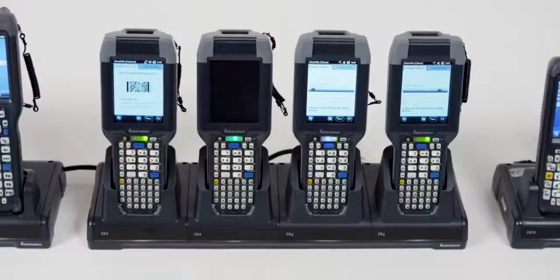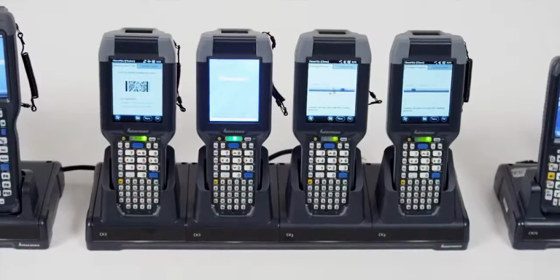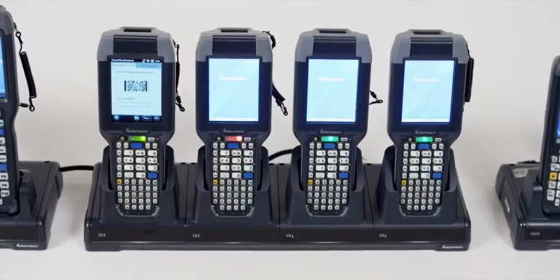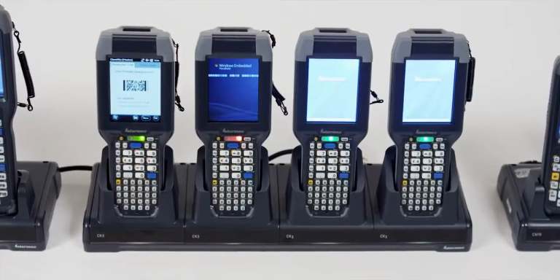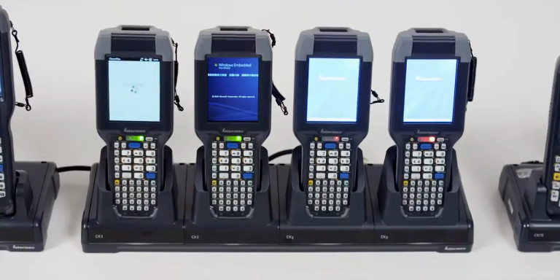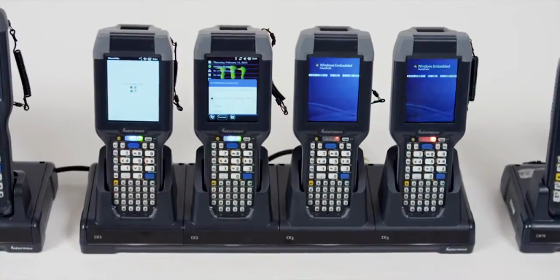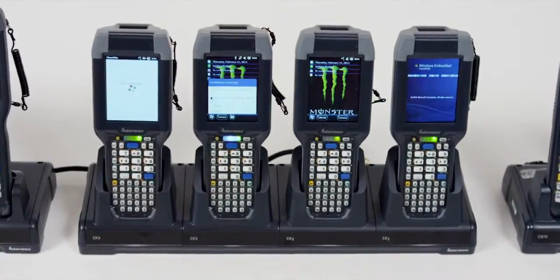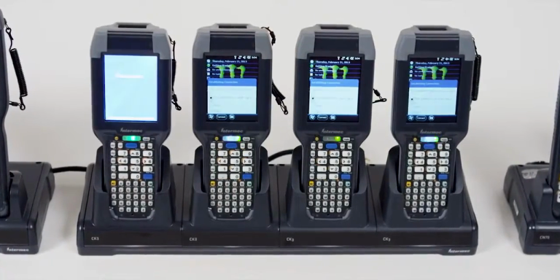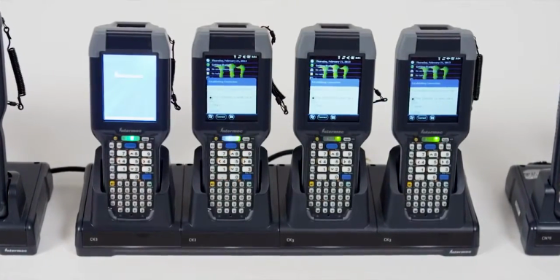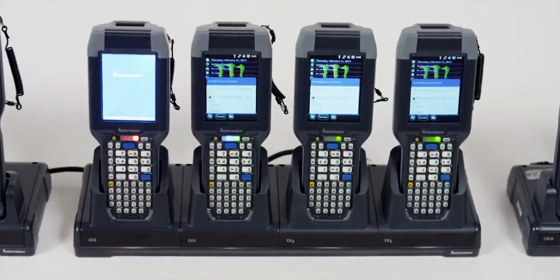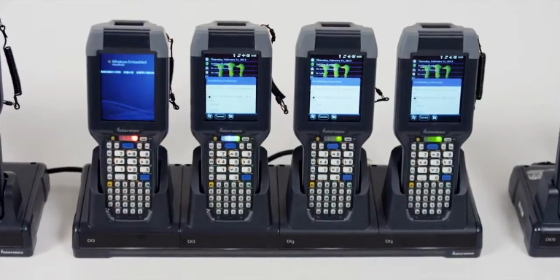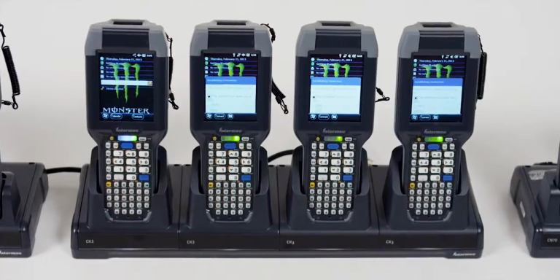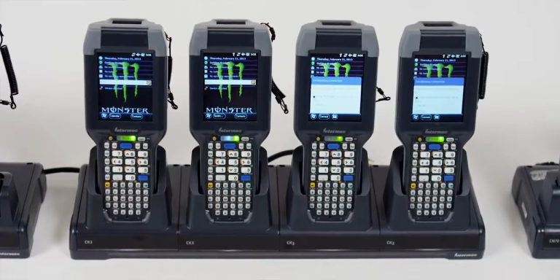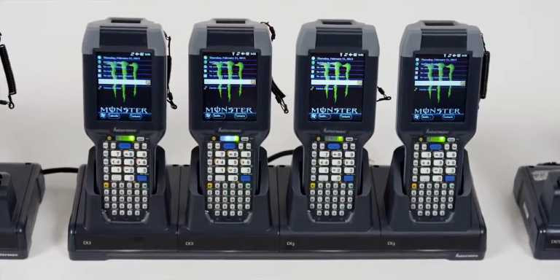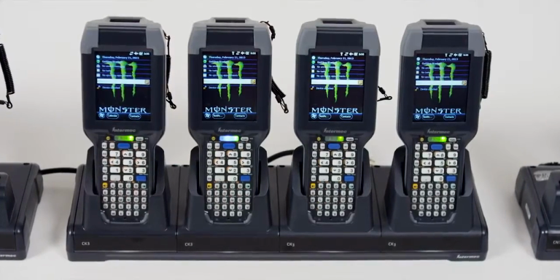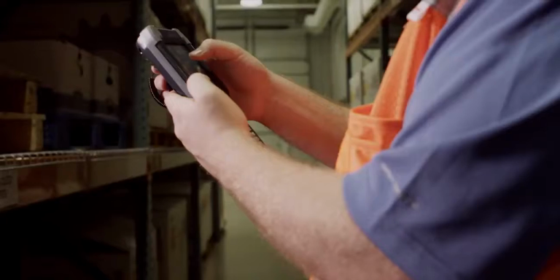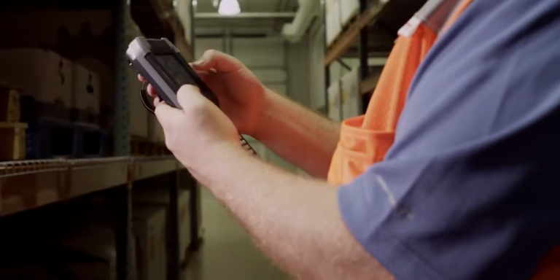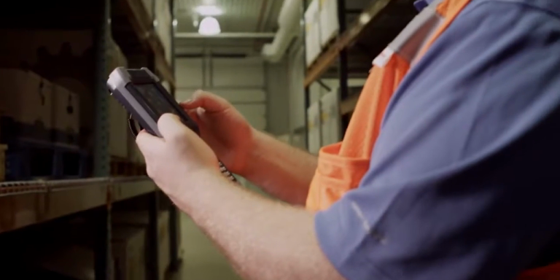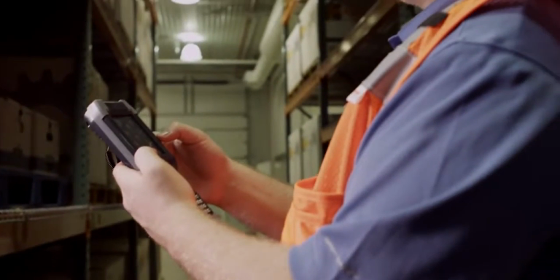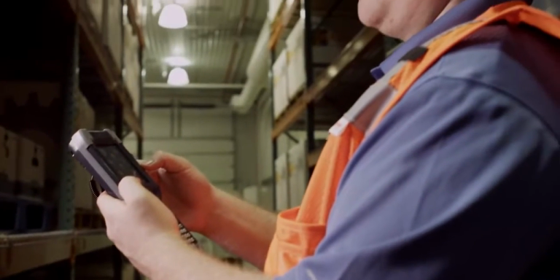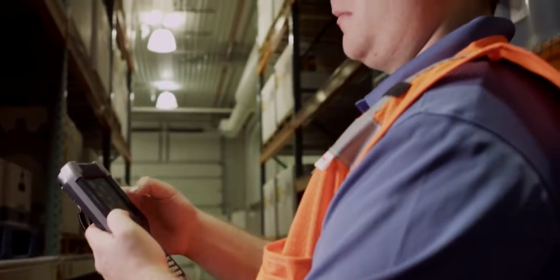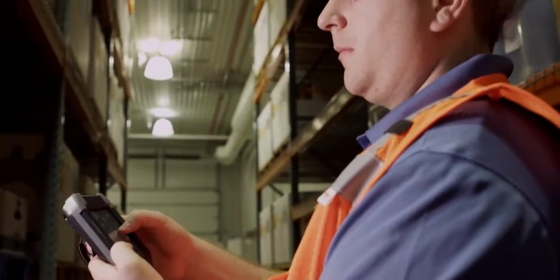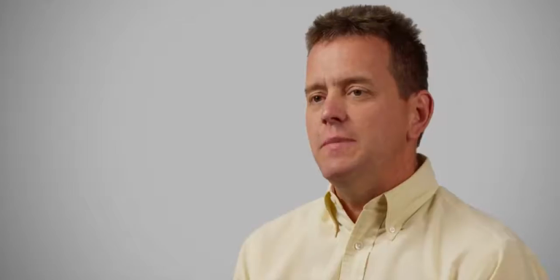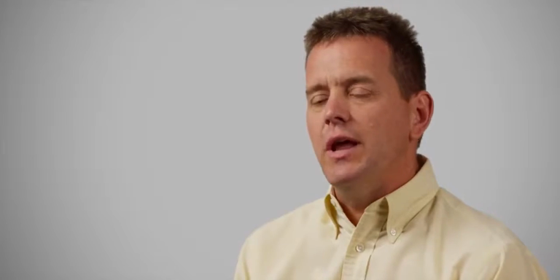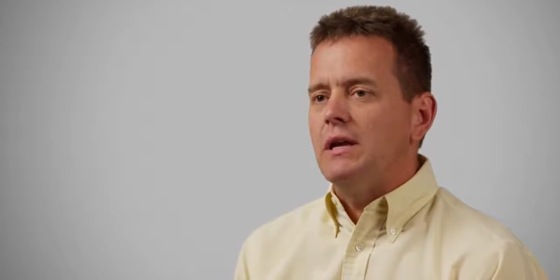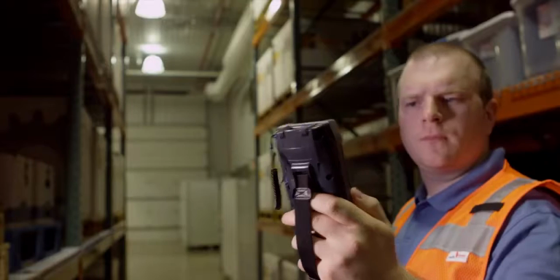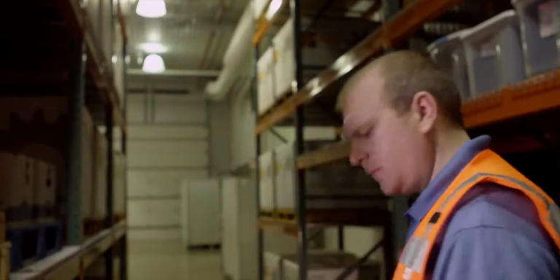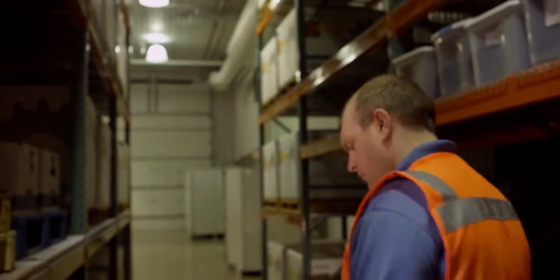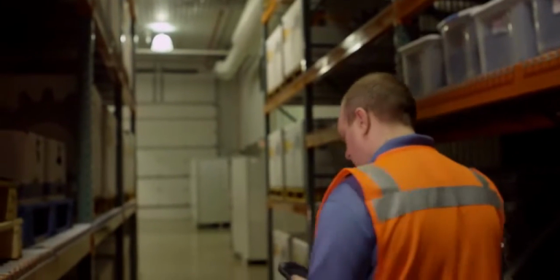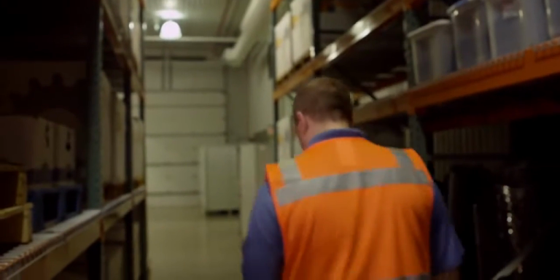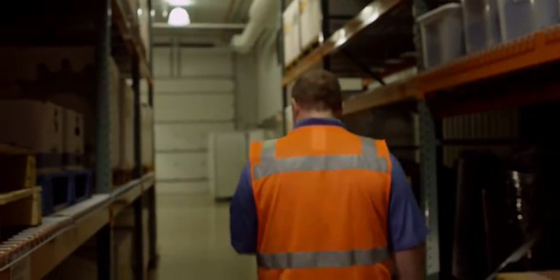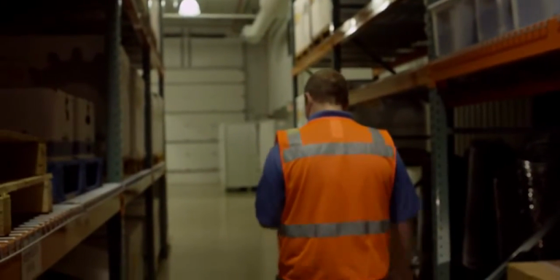It's a process that takes minutes rather than hours. It eliminates the need to individually configure devices or use a management console for device provisioning. This means you get up and running quicker and begin realizing cost savings immediately.